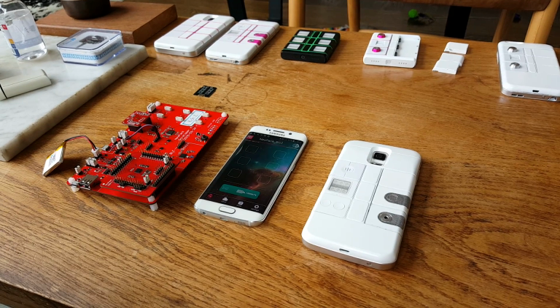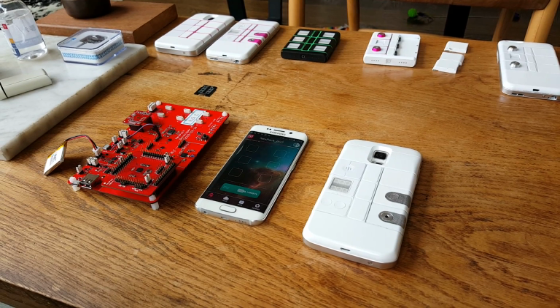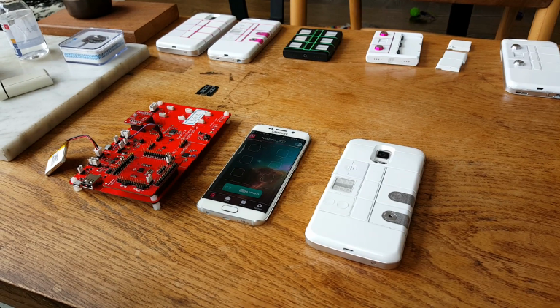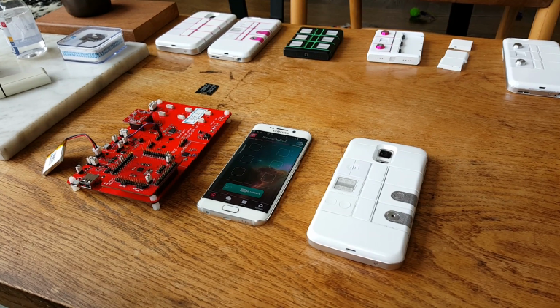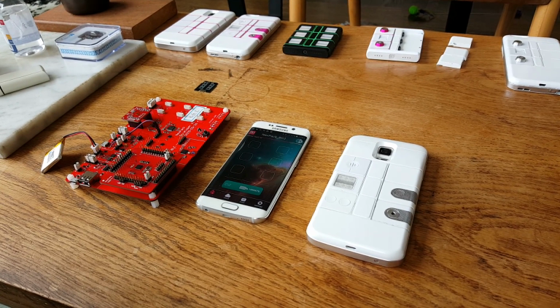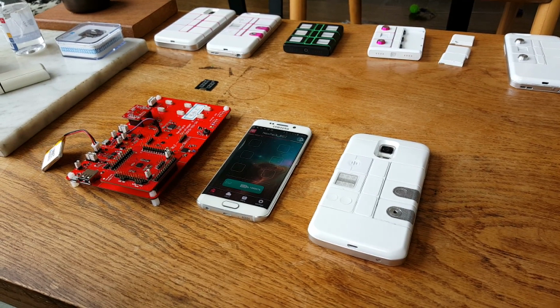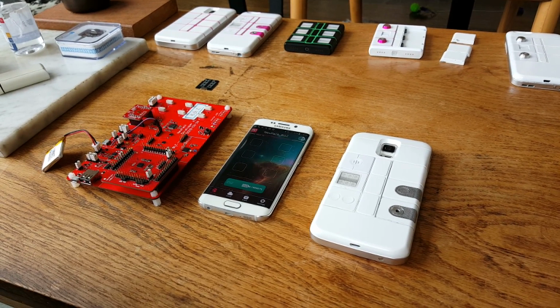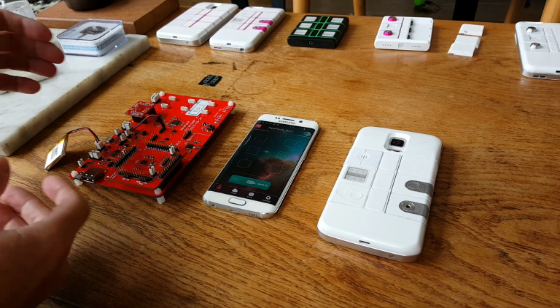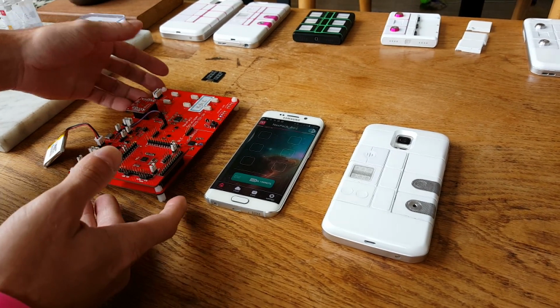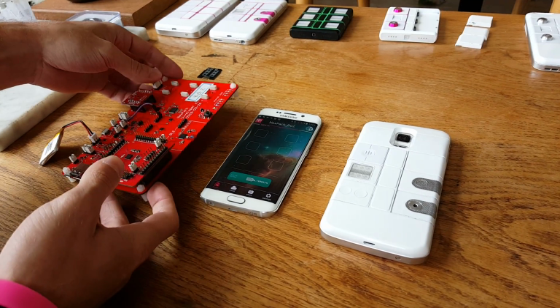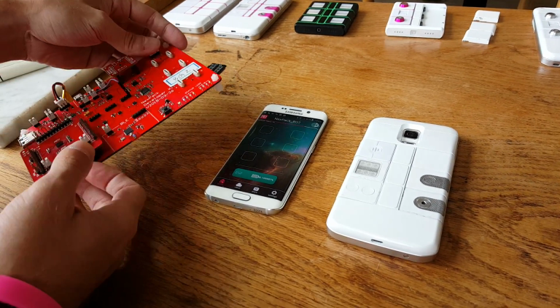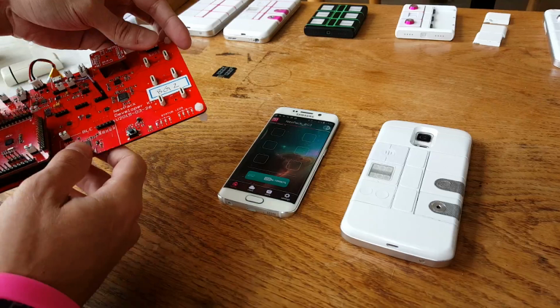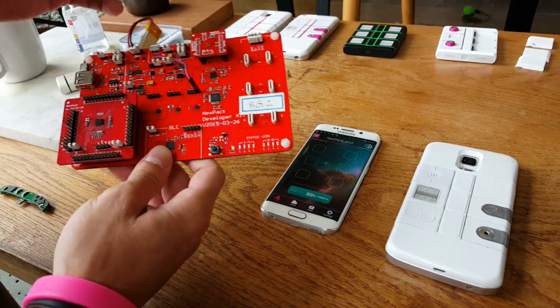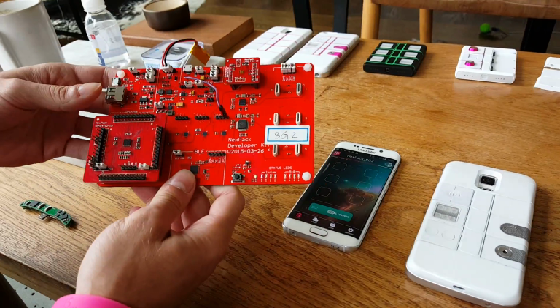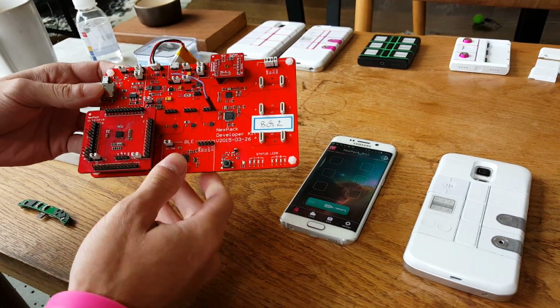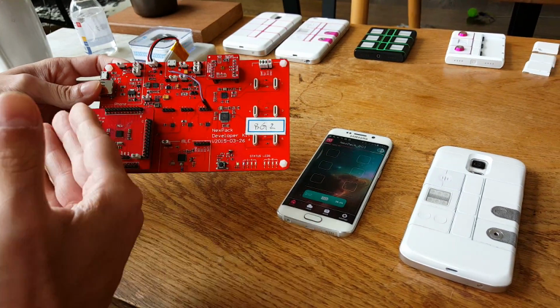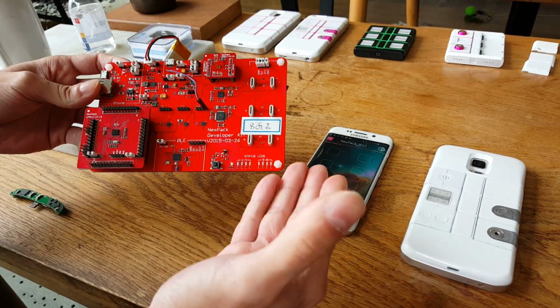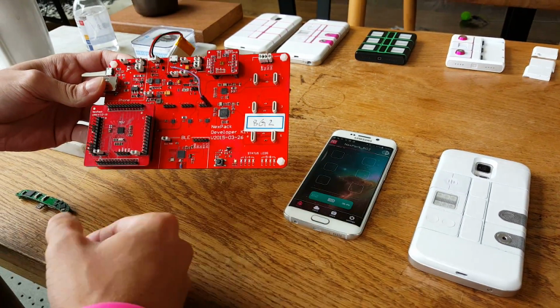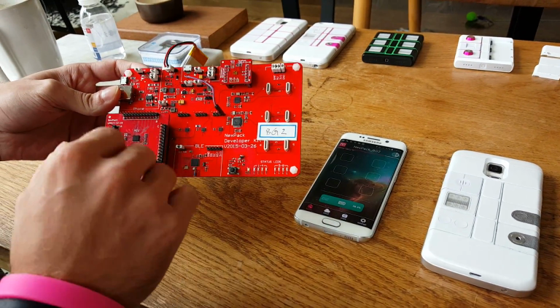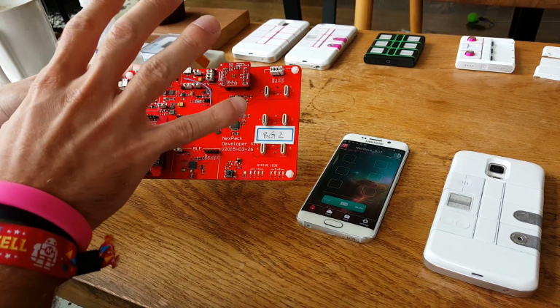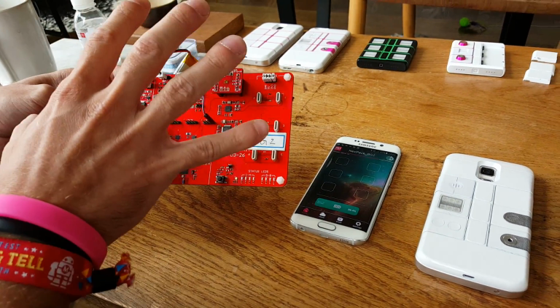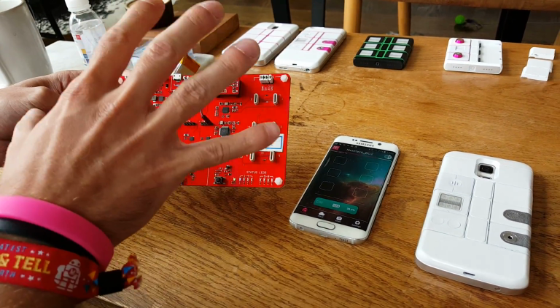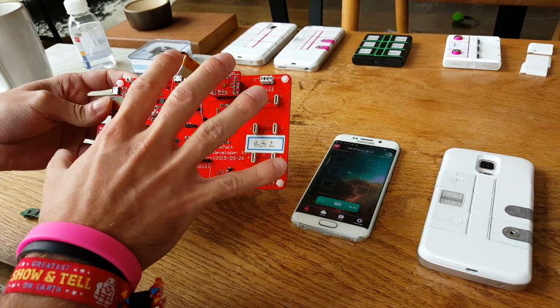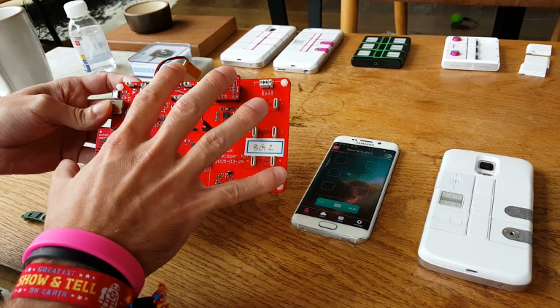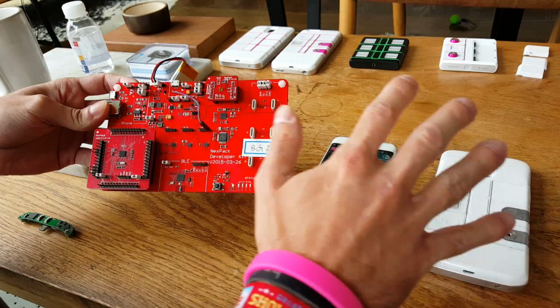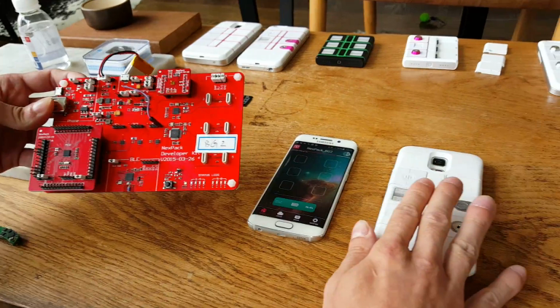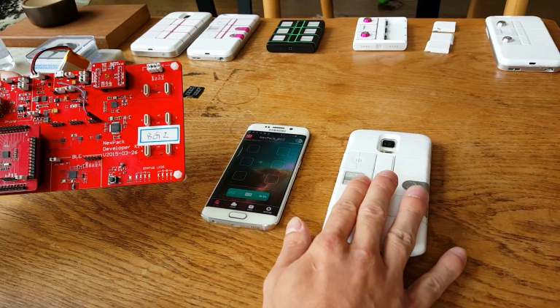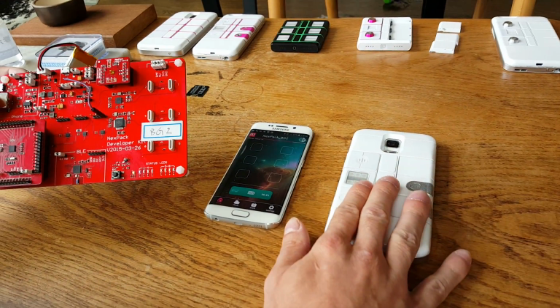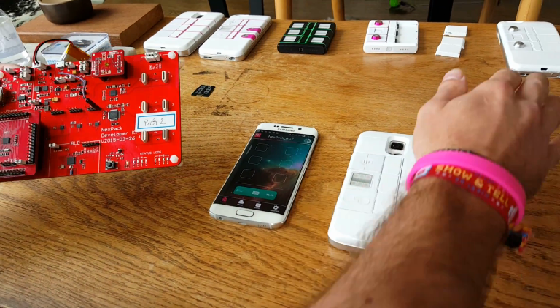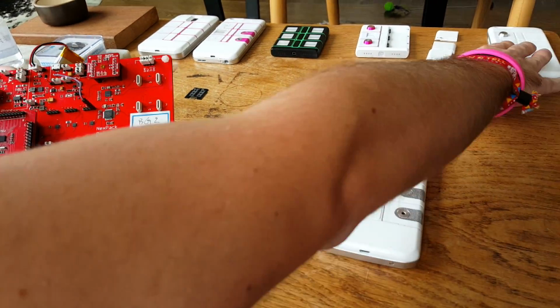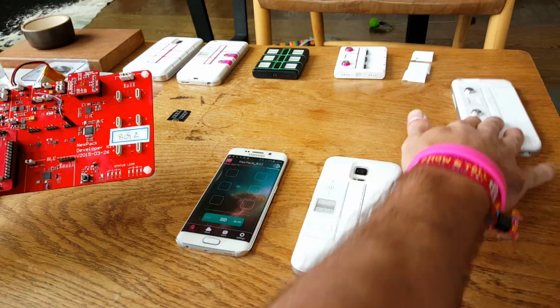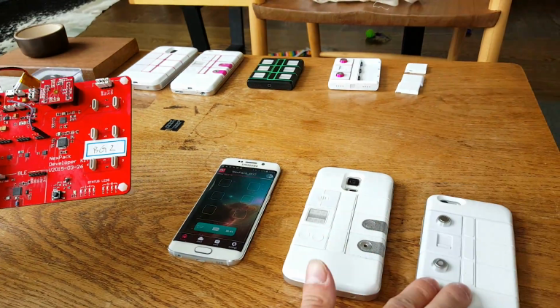Hey guys, this is Nex back. We want to show you our development kit, and if you are a developer, you can get from us this development kit which contains exactly the same electronics which you can find also in any of our cases.